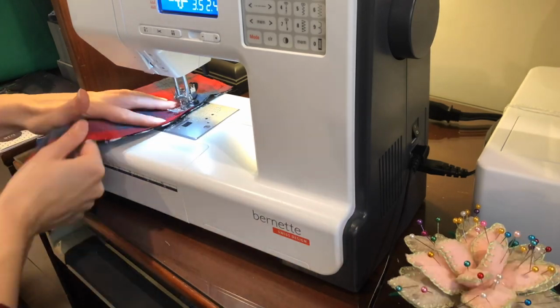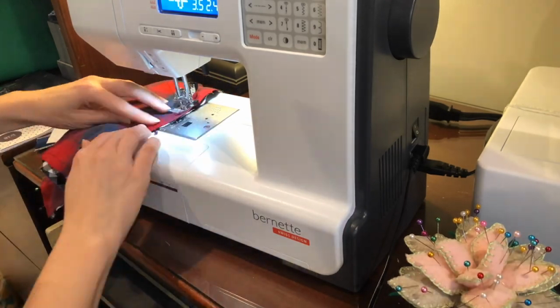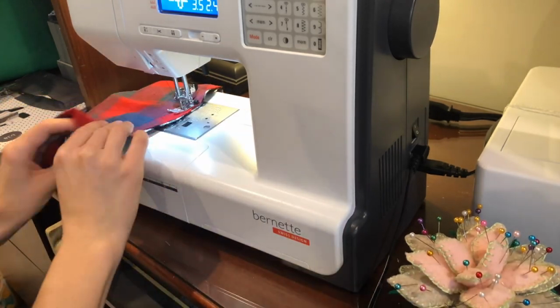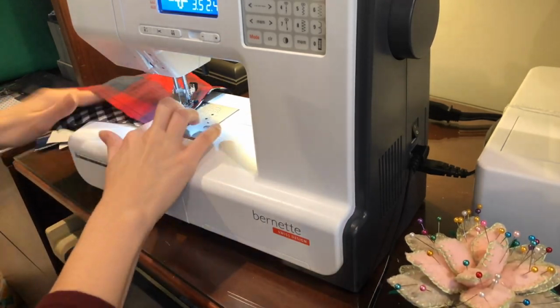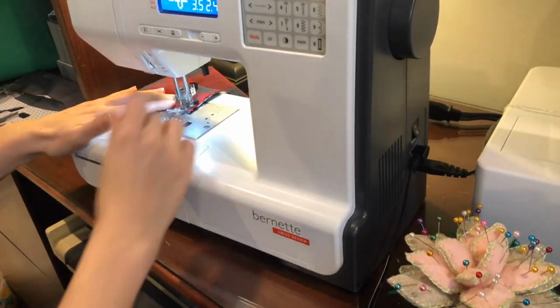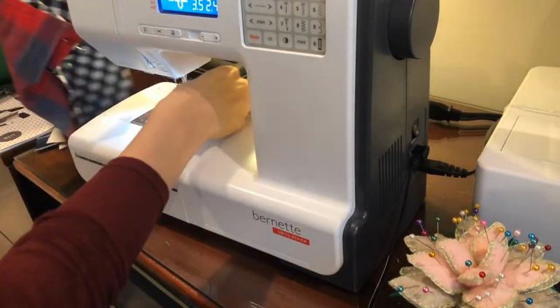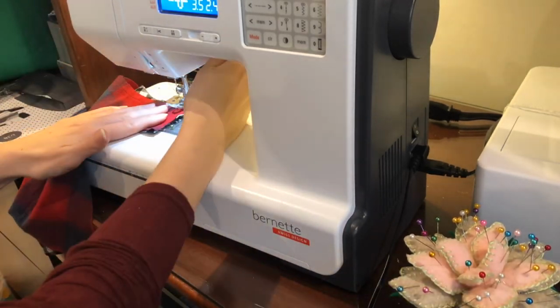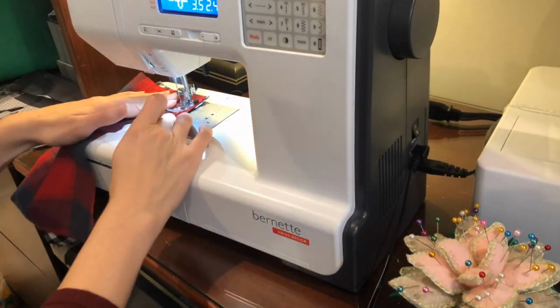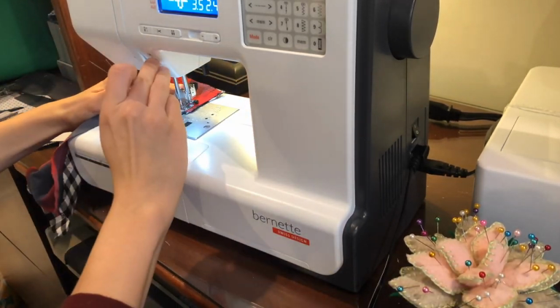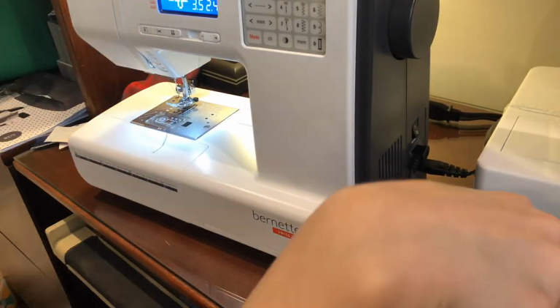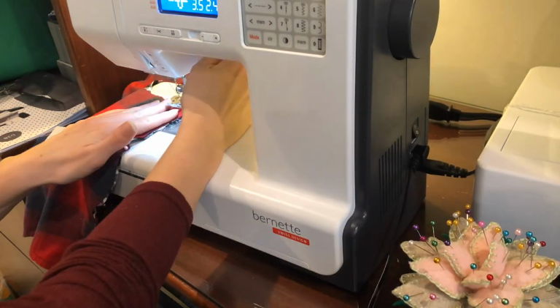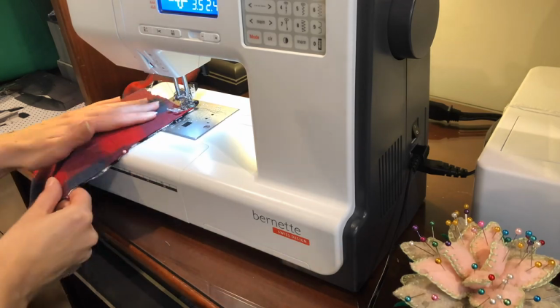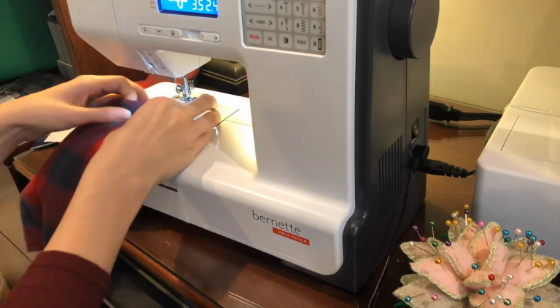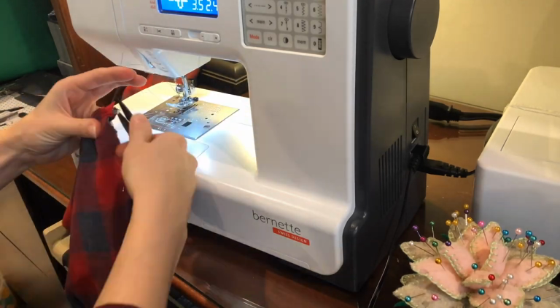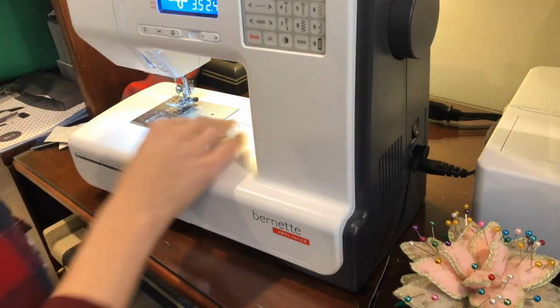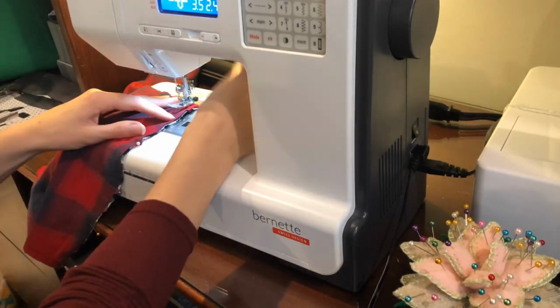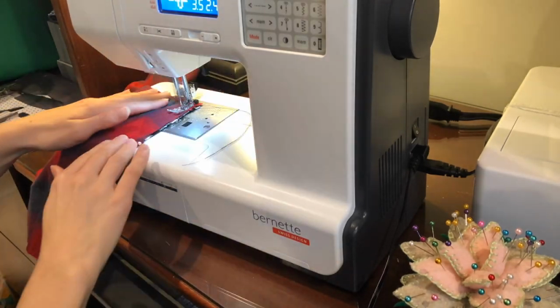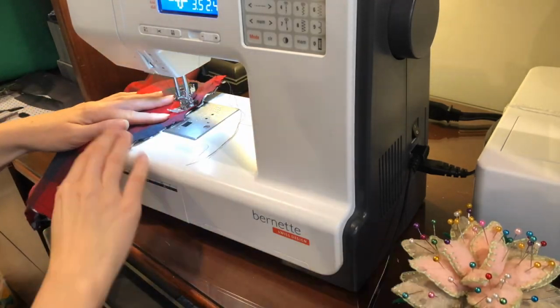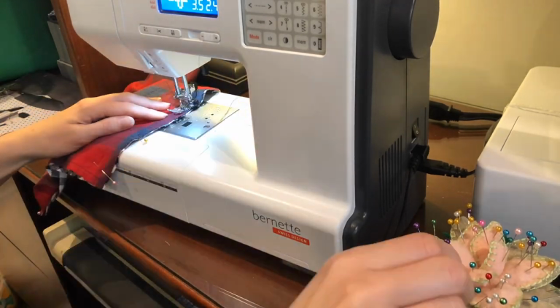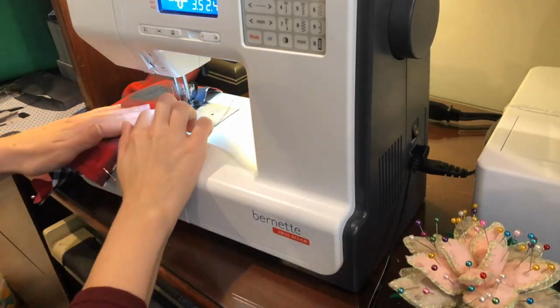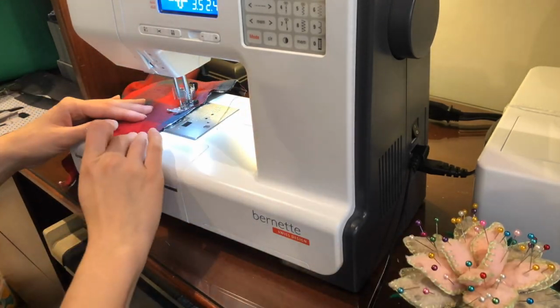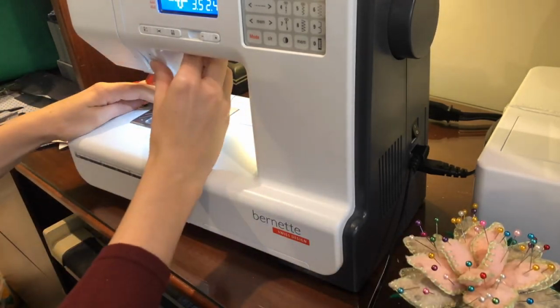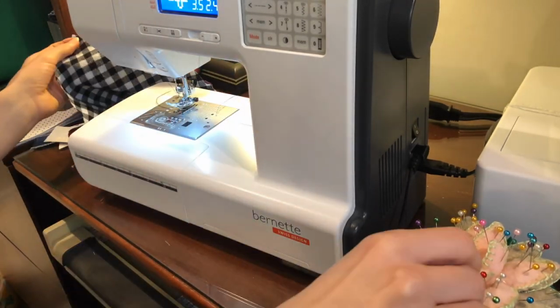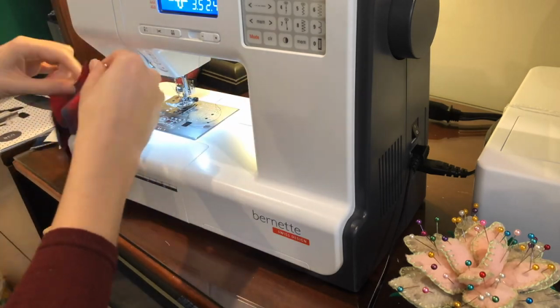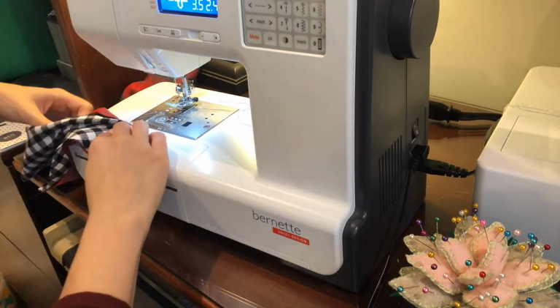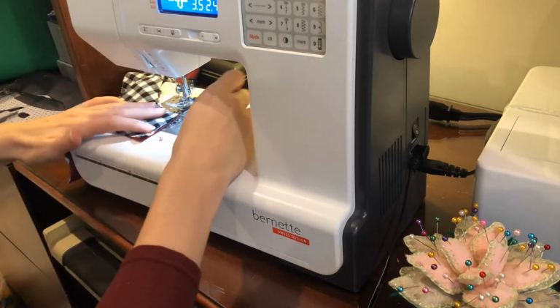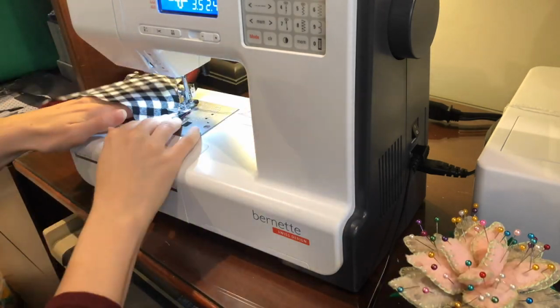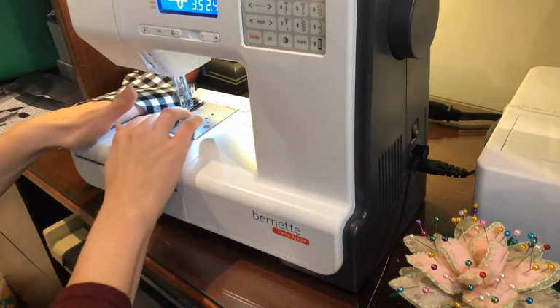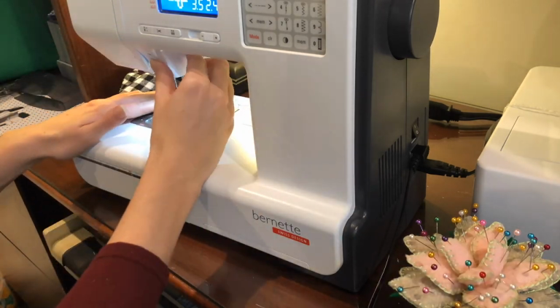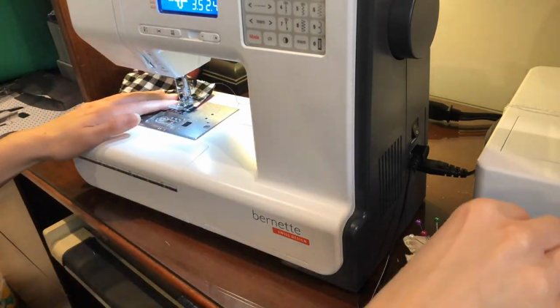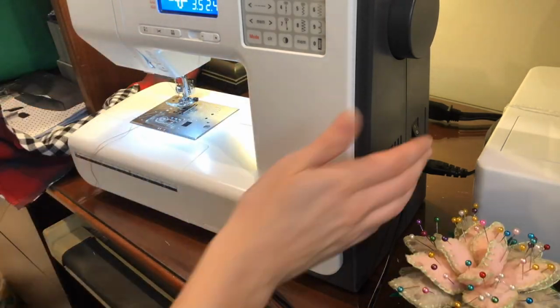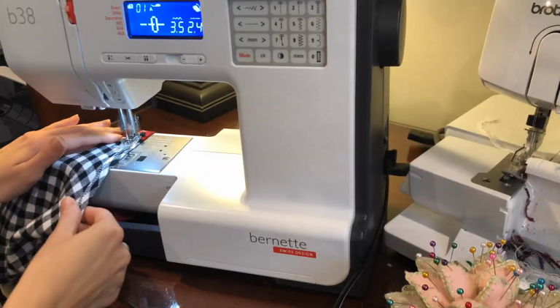A couple things to be aware of if you decide to do a project repurposing flannels or plaids: one, be wary of the different gives in the fabric. All of the plaids are going to have a different weave, a different weight, and there's not a lot you can do about it — you should just be aware of it.